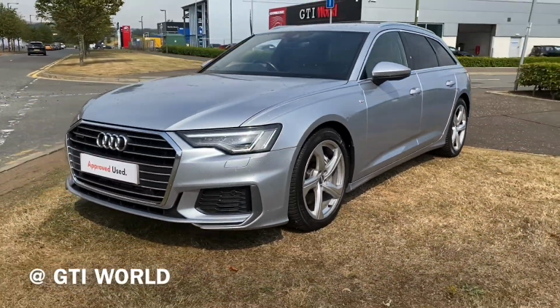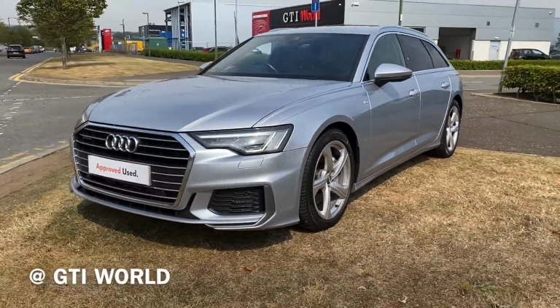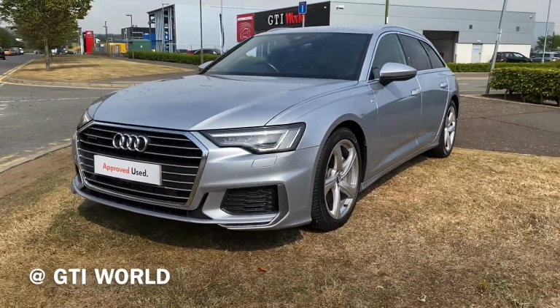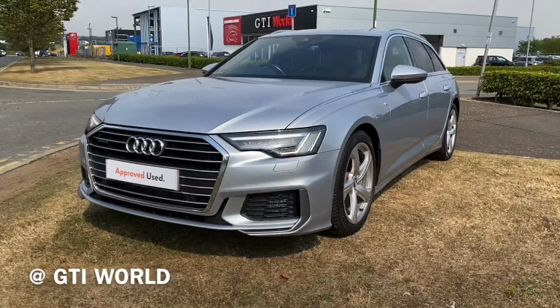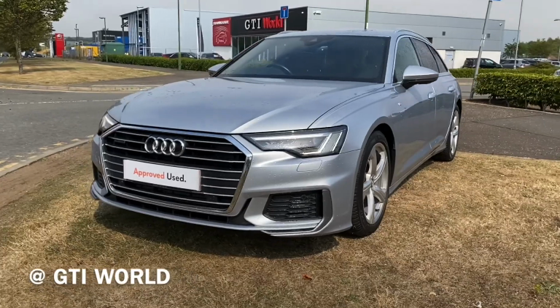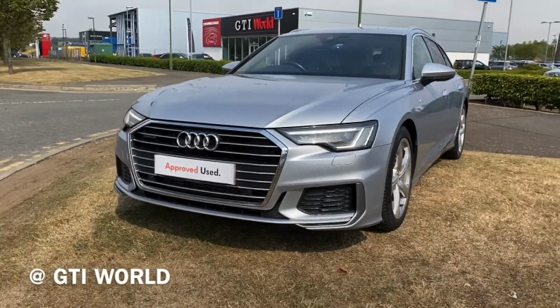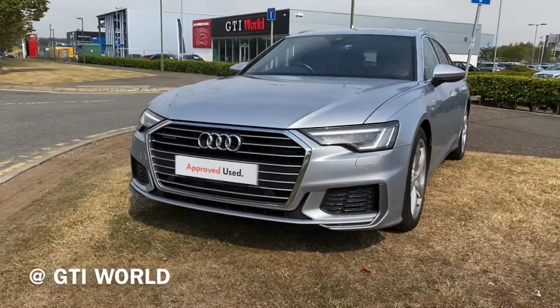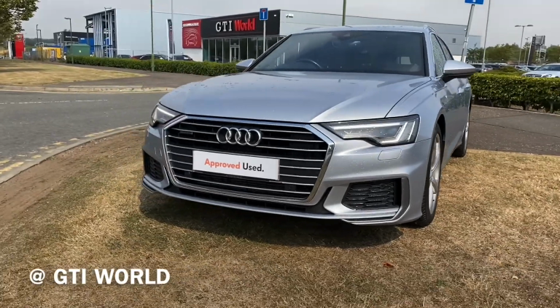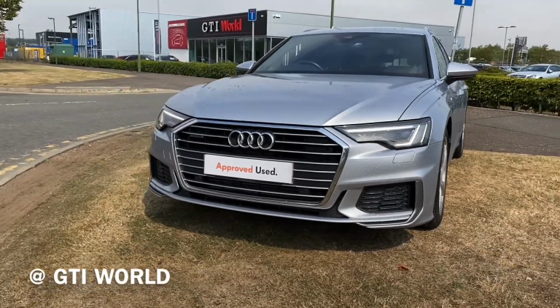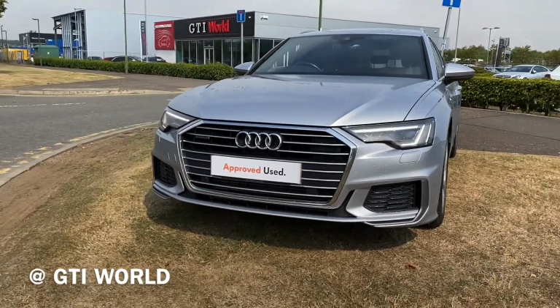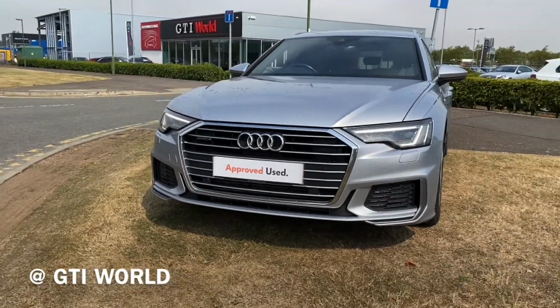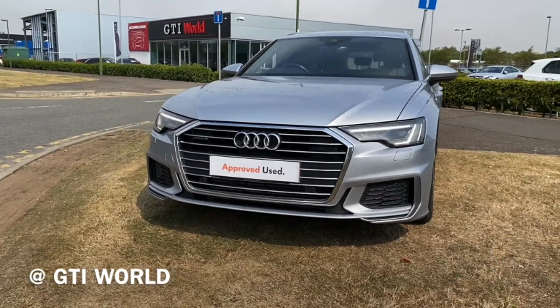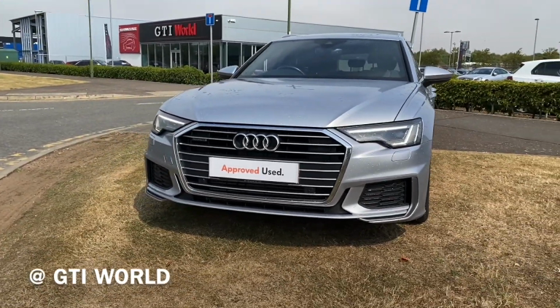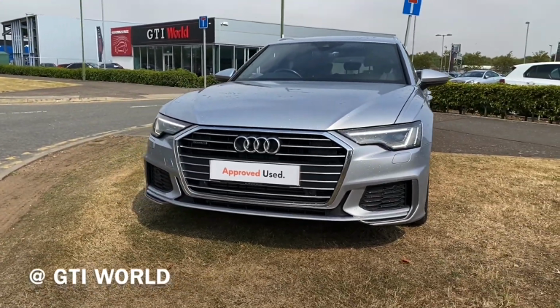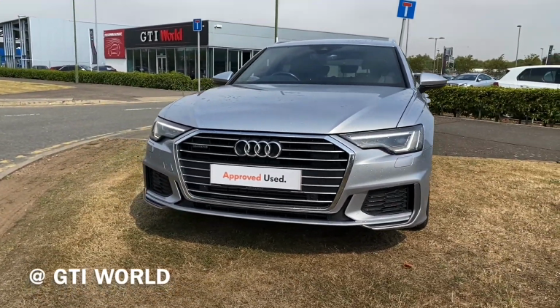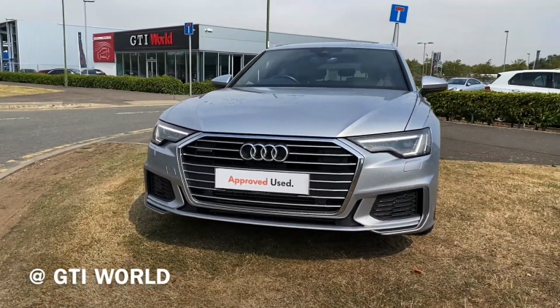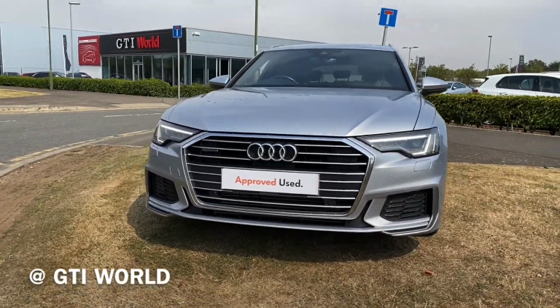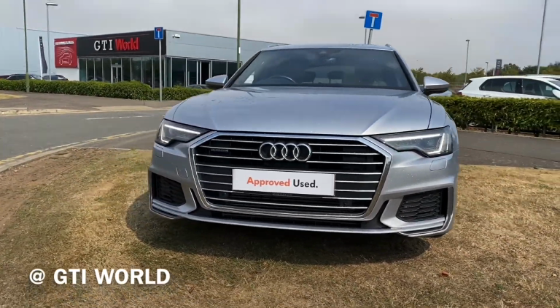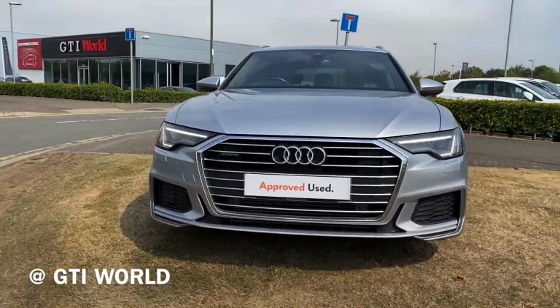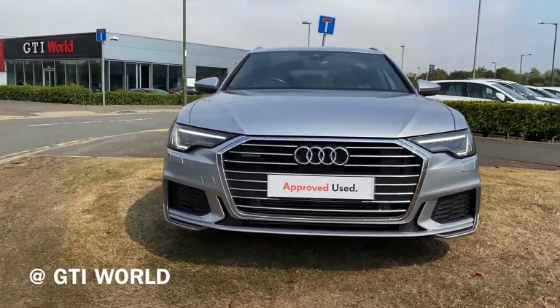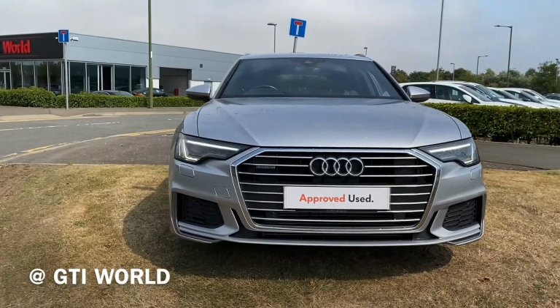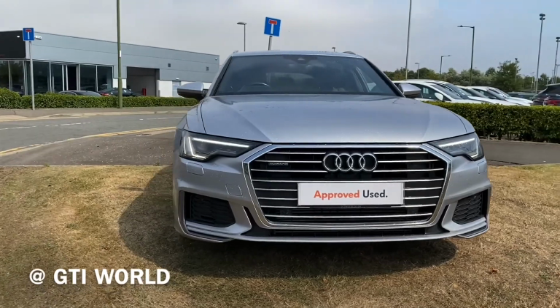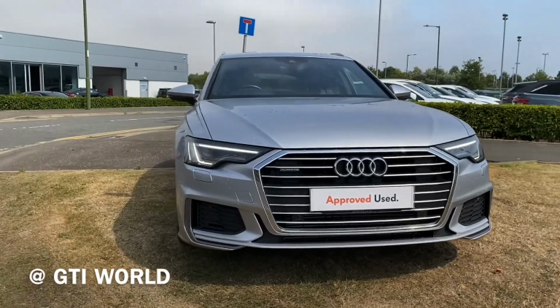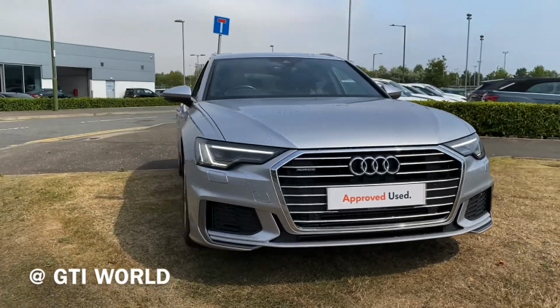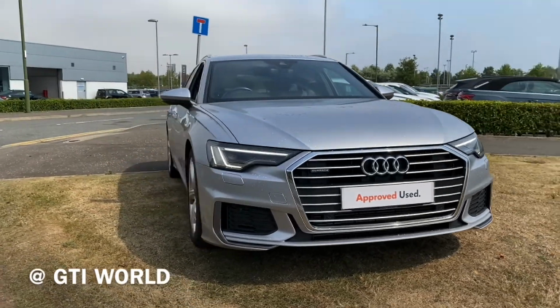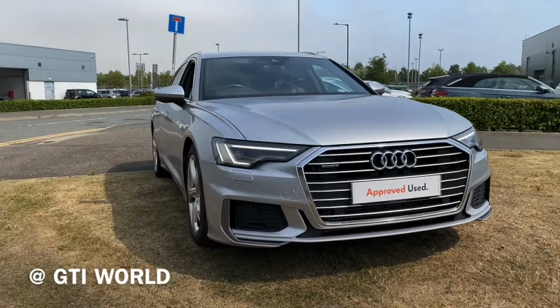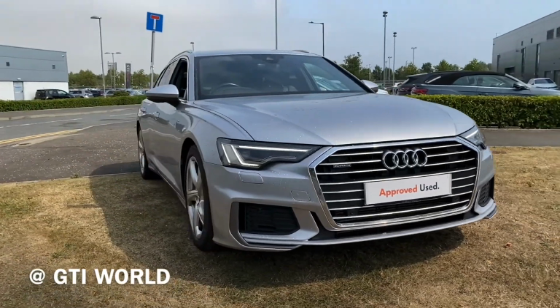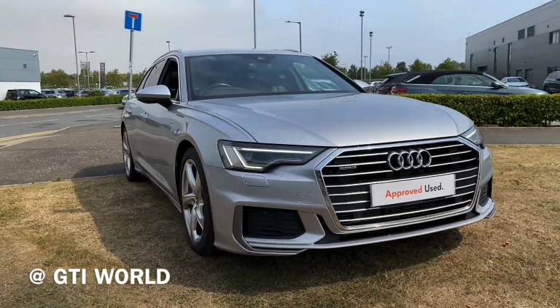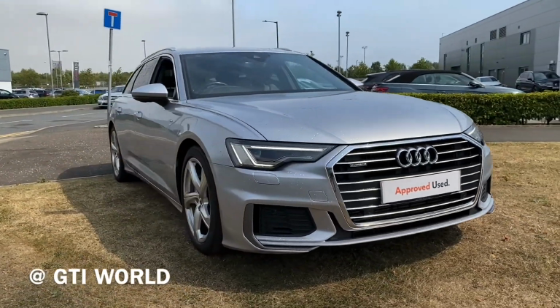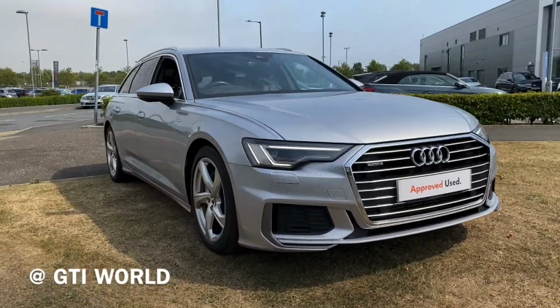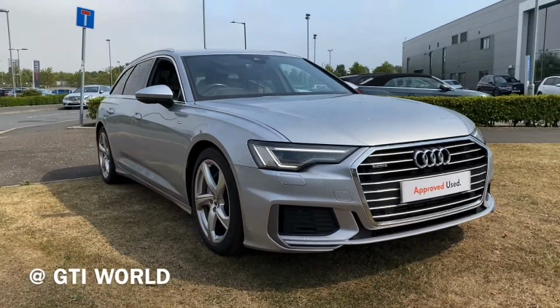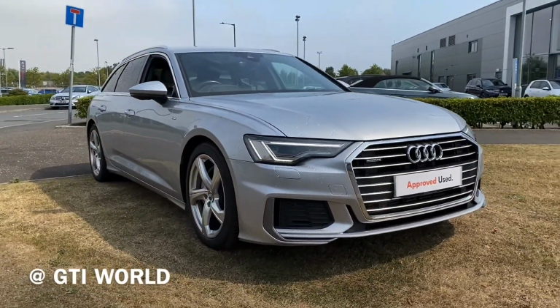If you'd like to know more about the car, feel free to give us a call on 0131 622 6443, or of course you can contact us through our Facebook page or via our website as well.